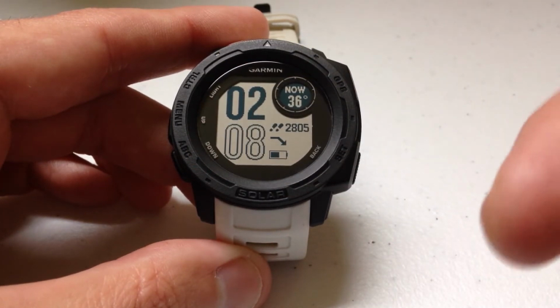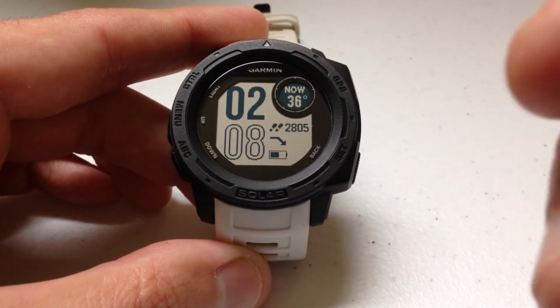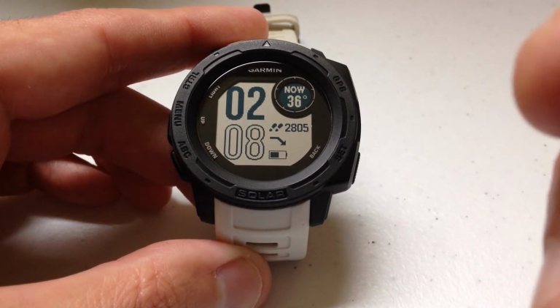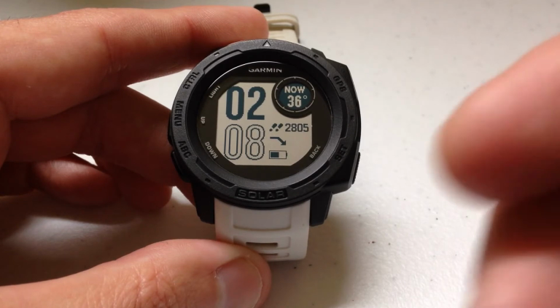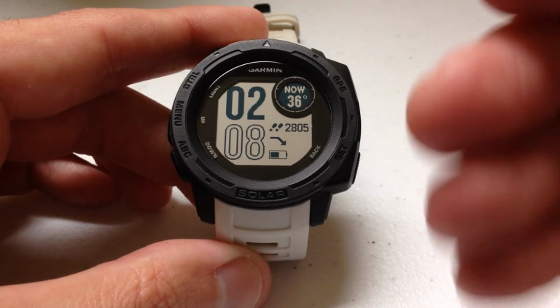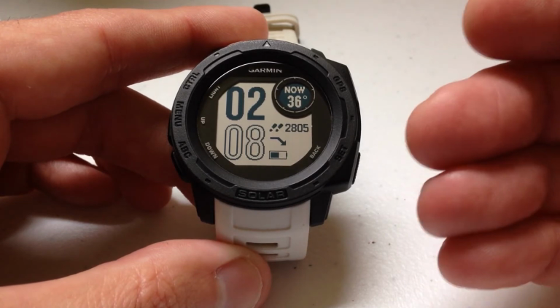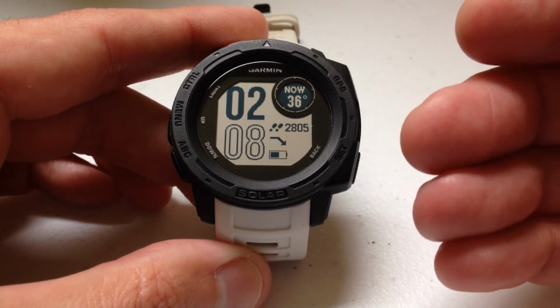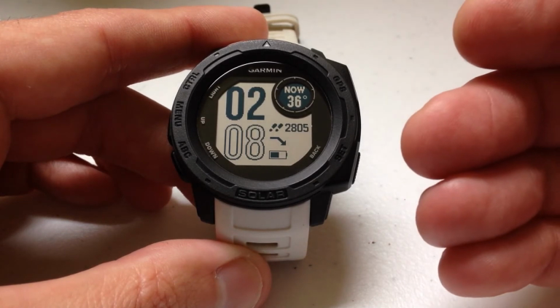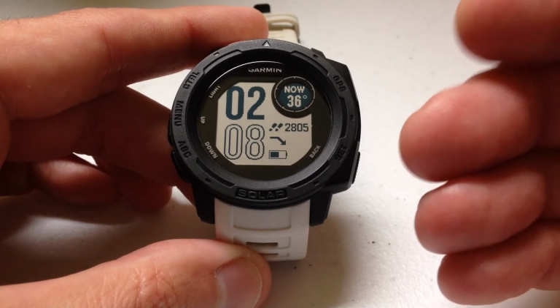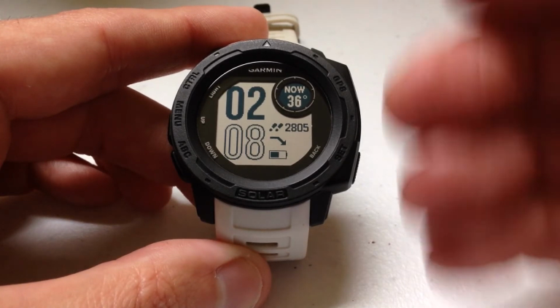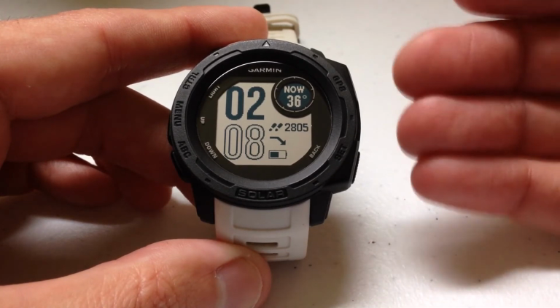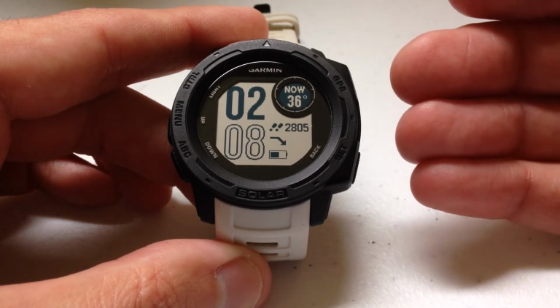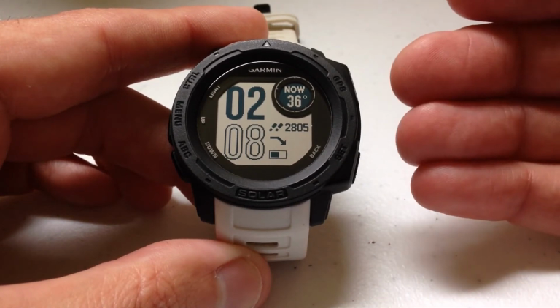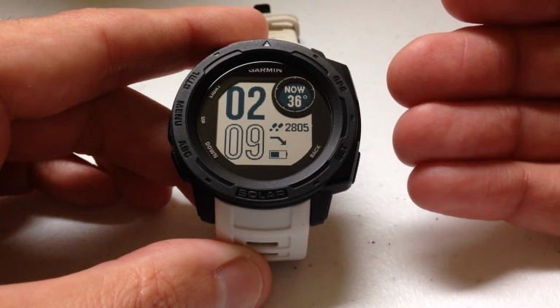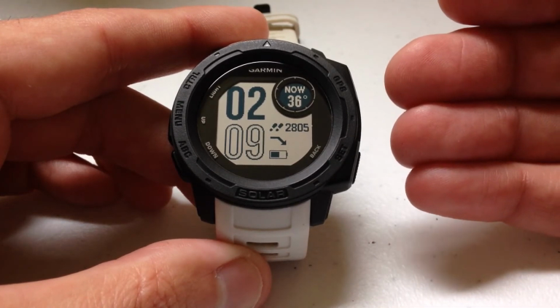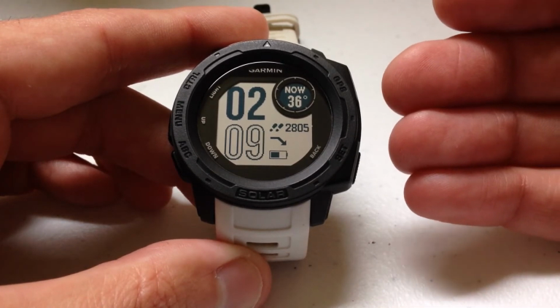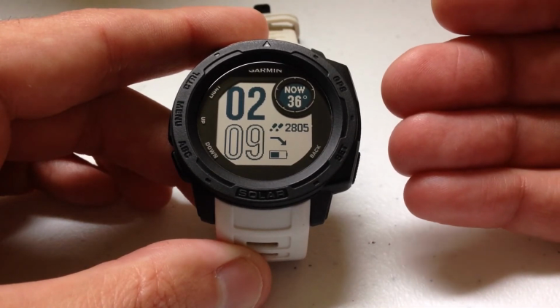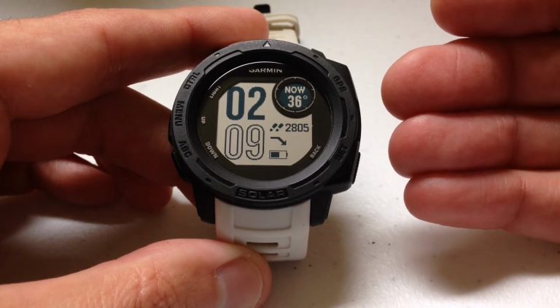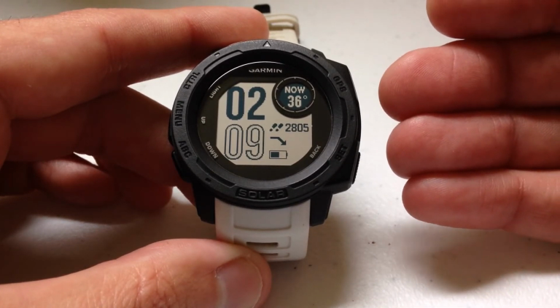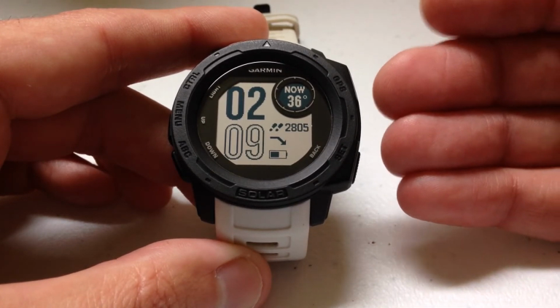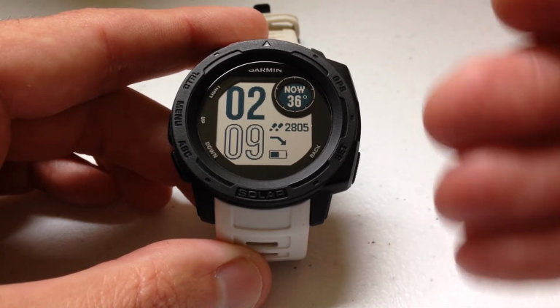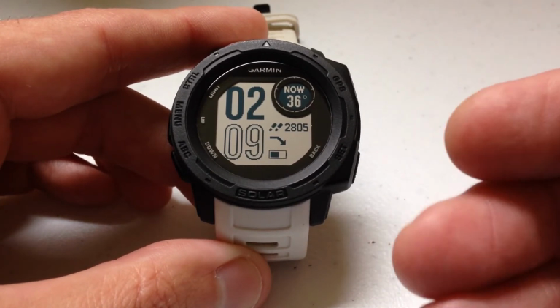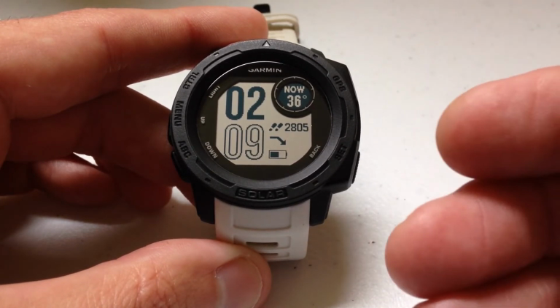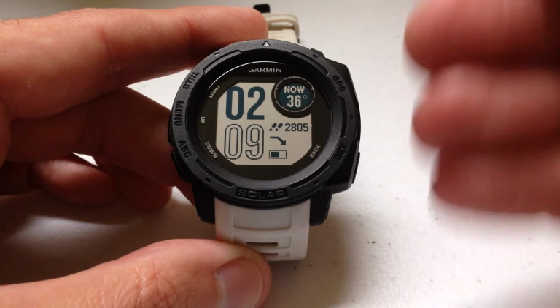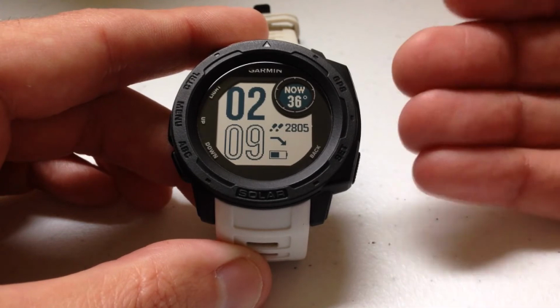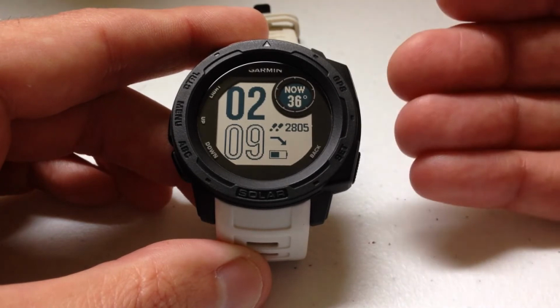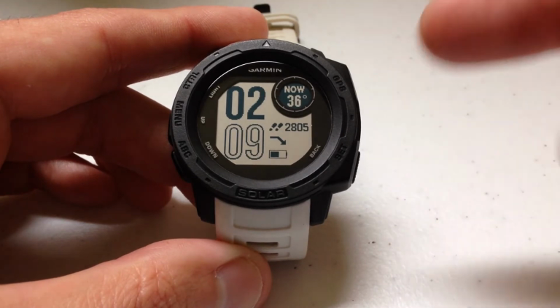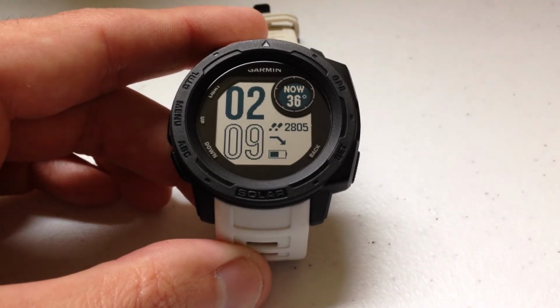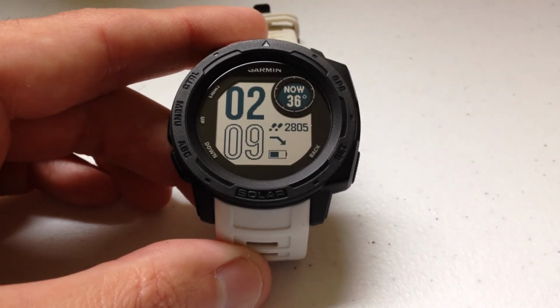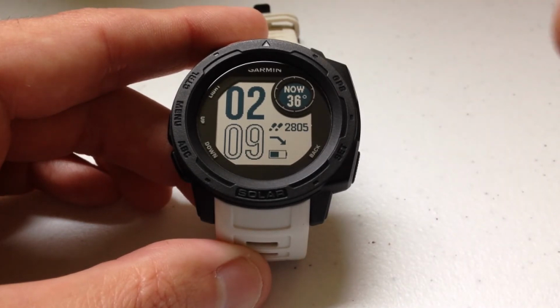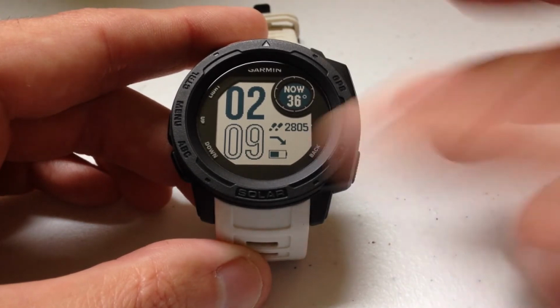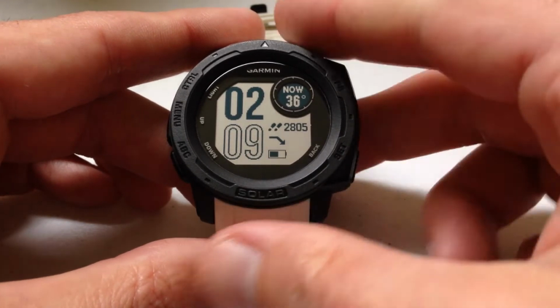The smartphone connection alert is basically an alert to let you know when your phone gets connected or disconnected from your Garmin Instinct watch.